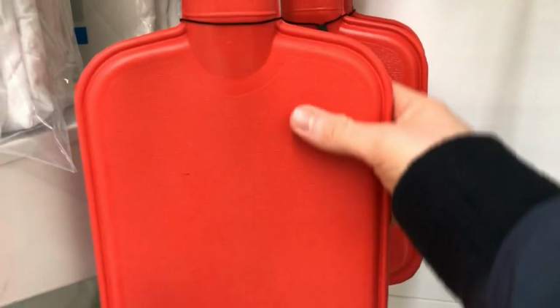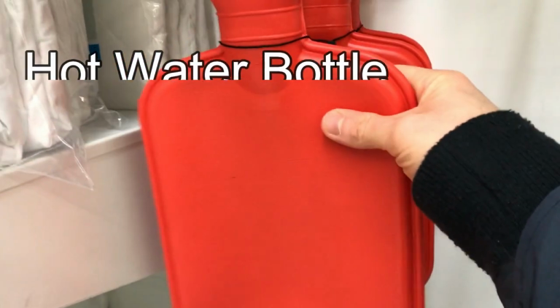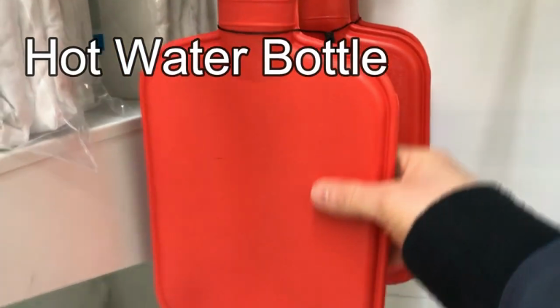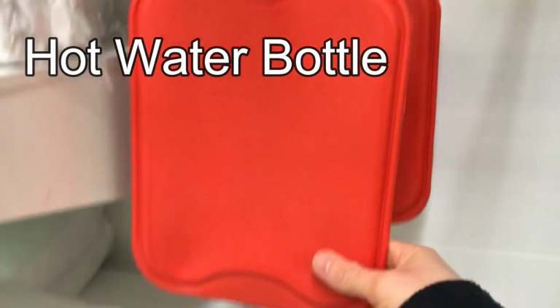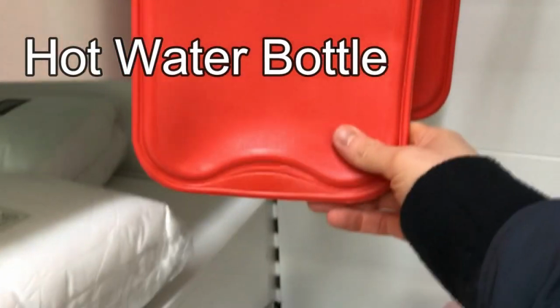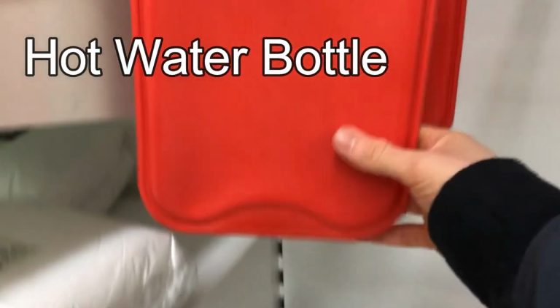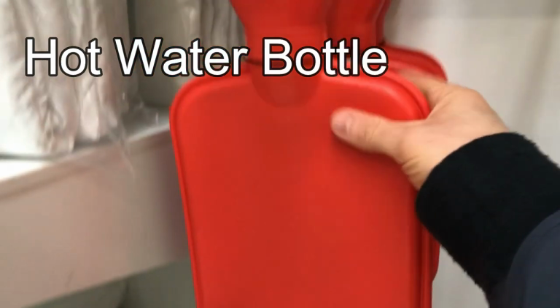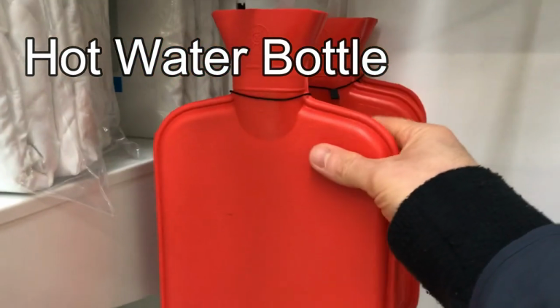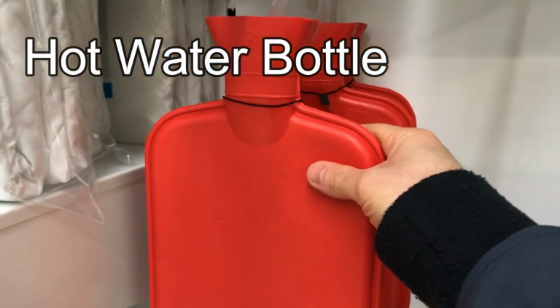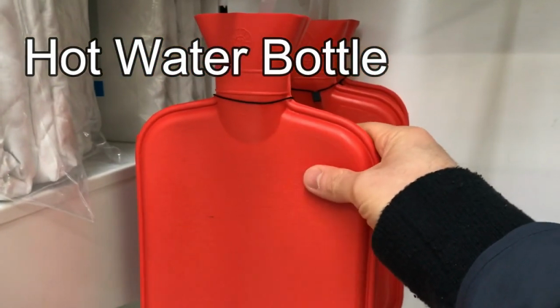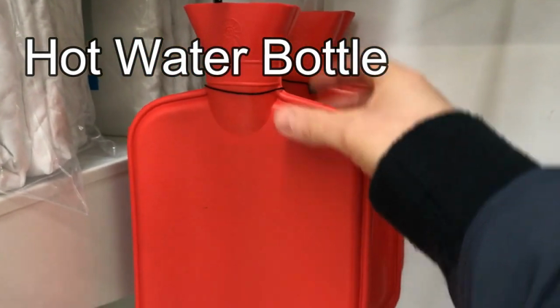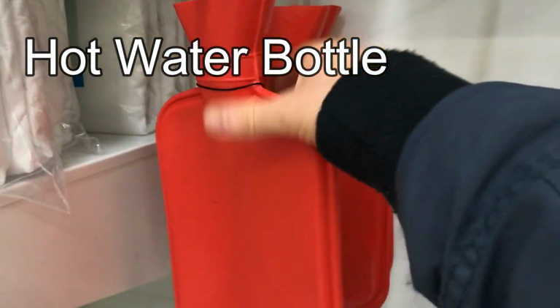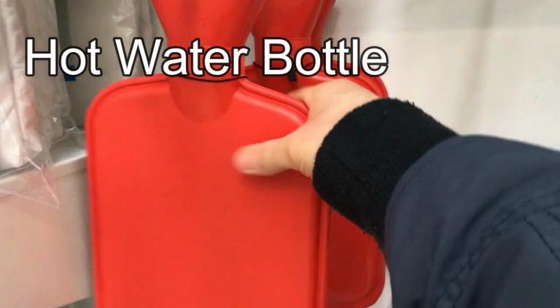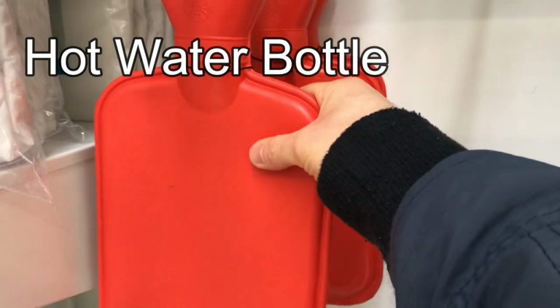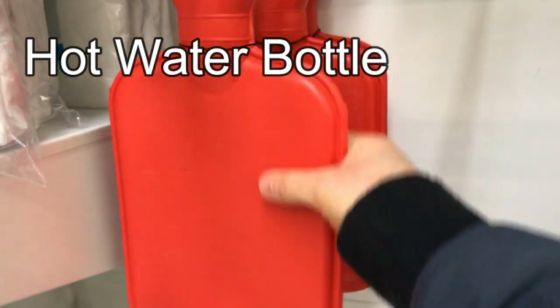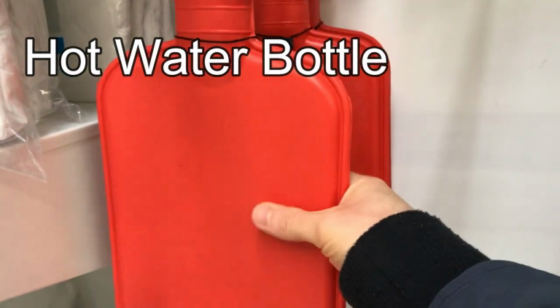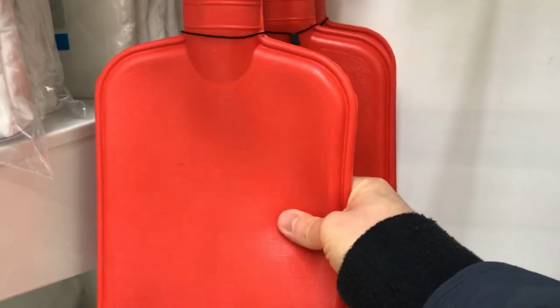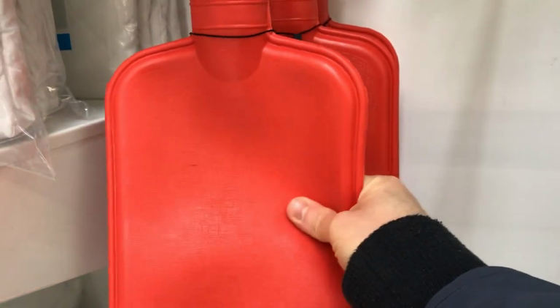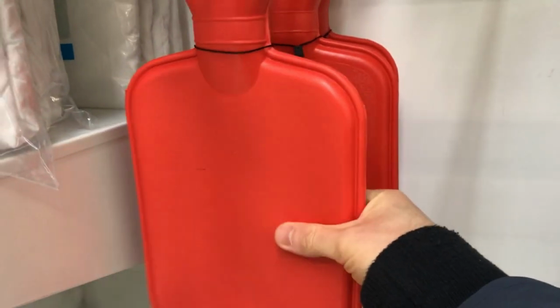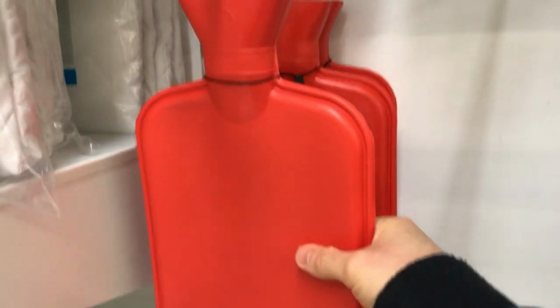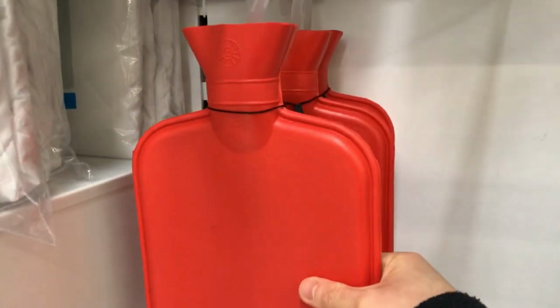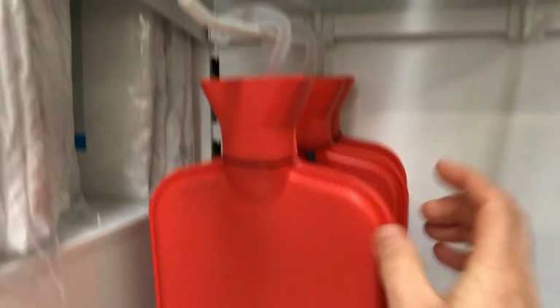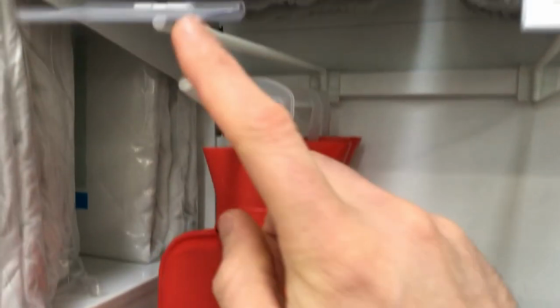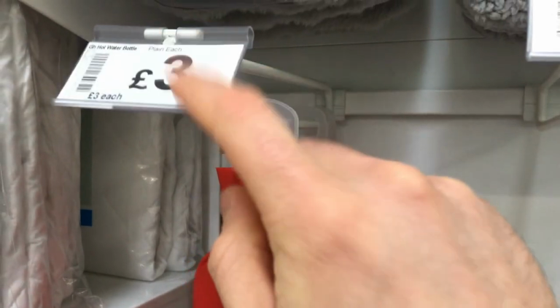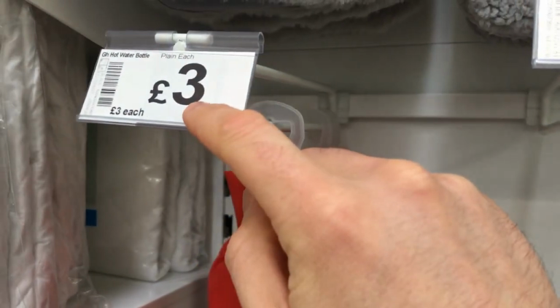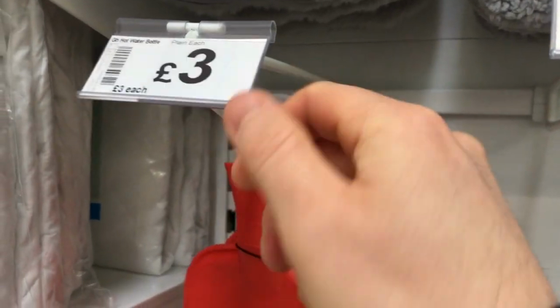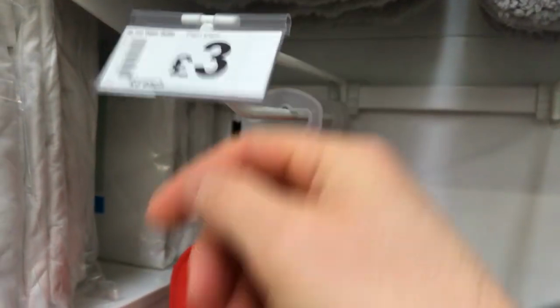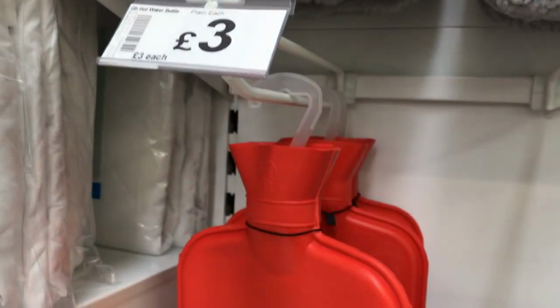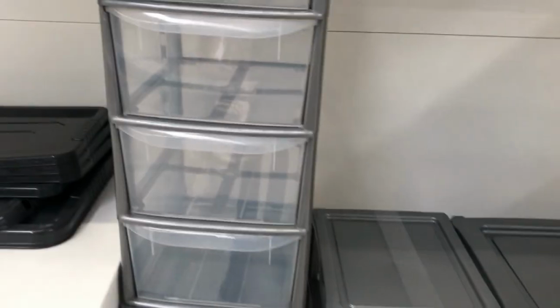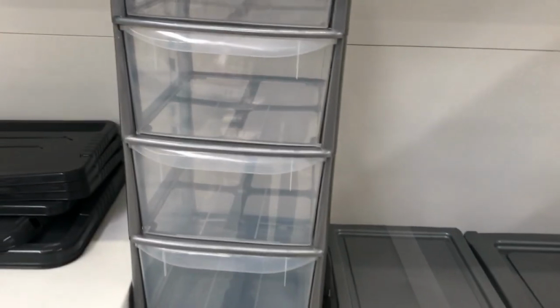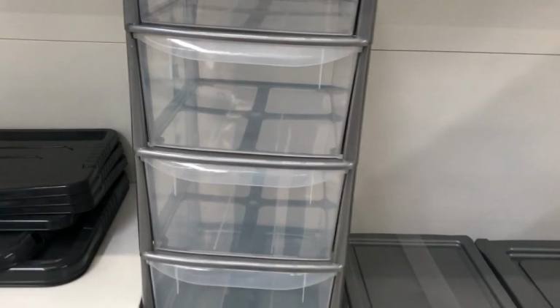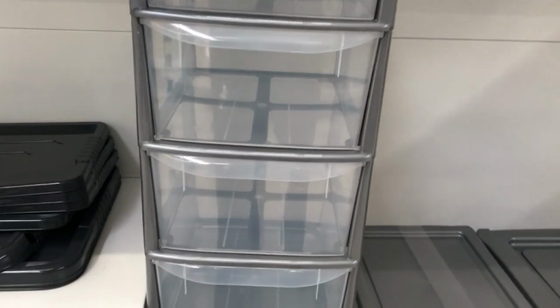This one will come in handy in the winter months — we call this a hot water bottle. You fill it with hot water, take it to bed with you, and it keeps you nice and warm. Three quid.